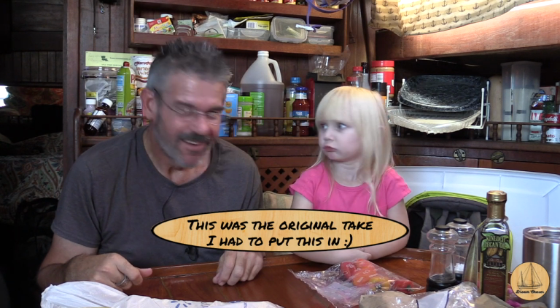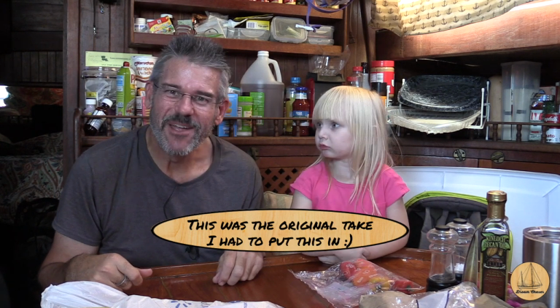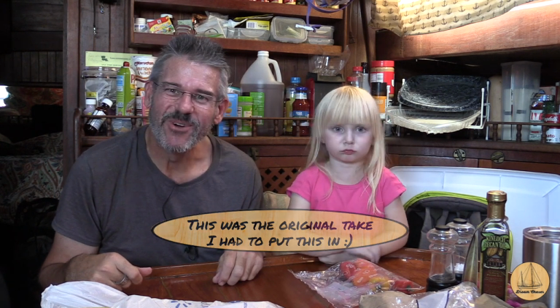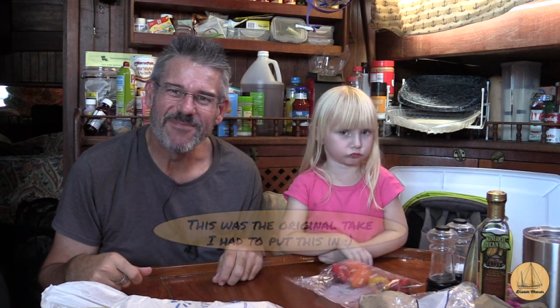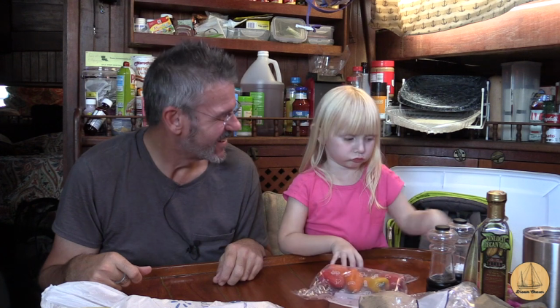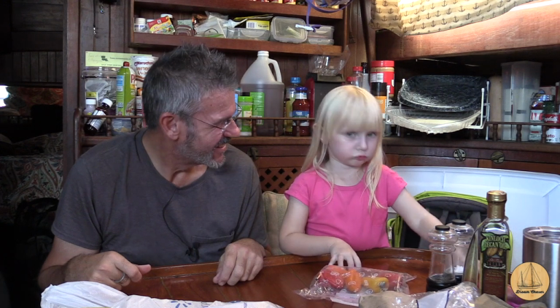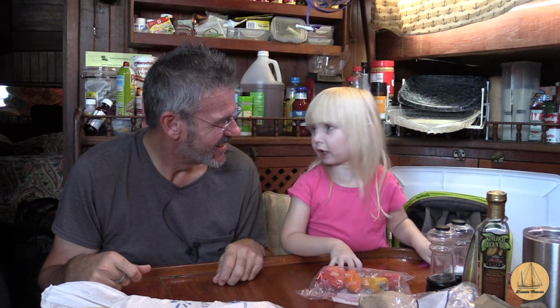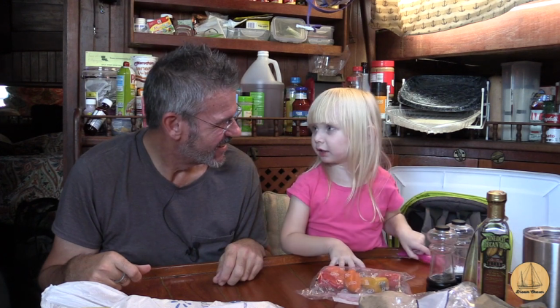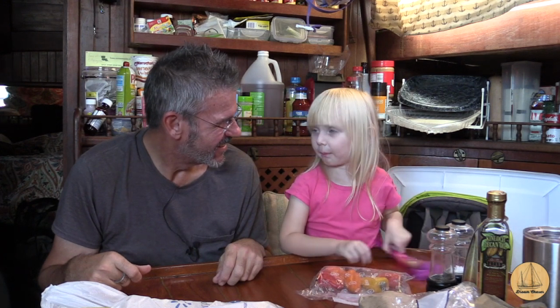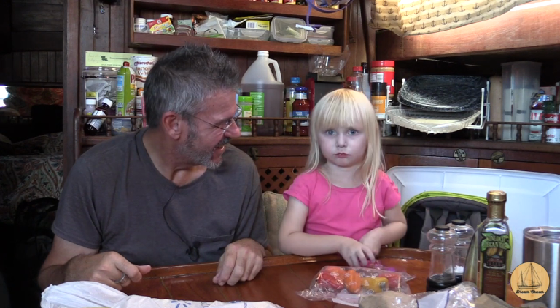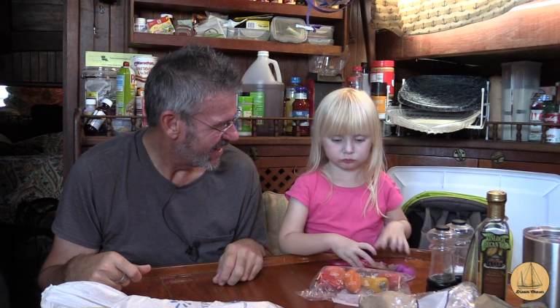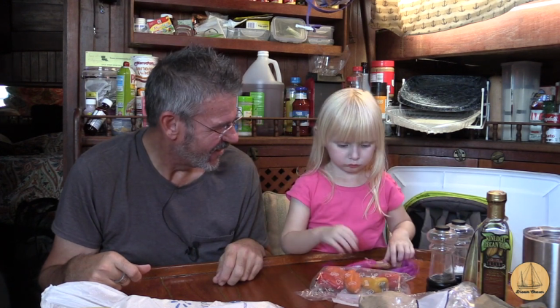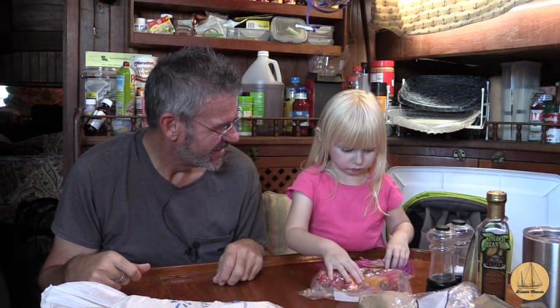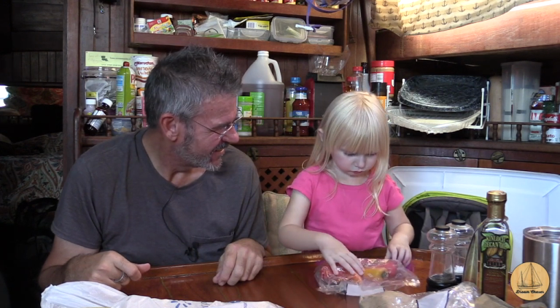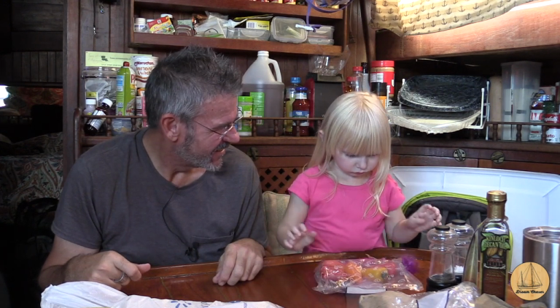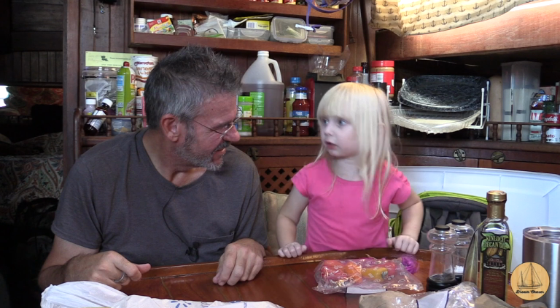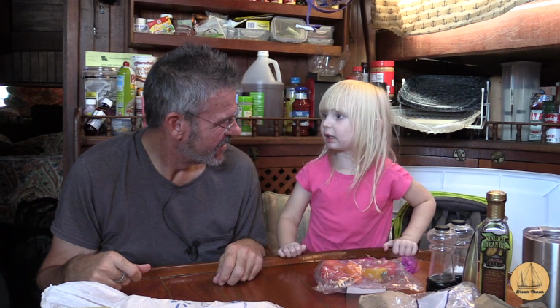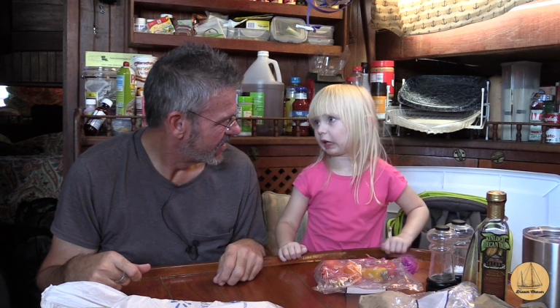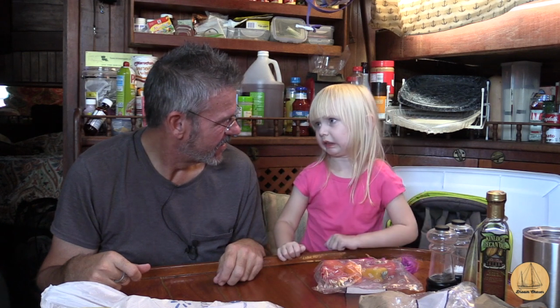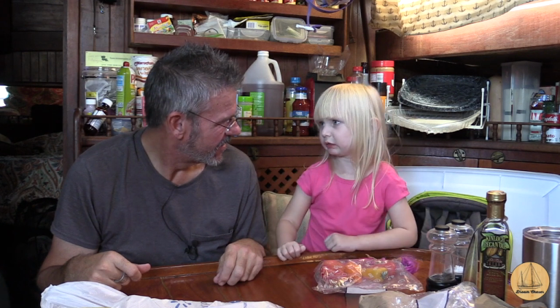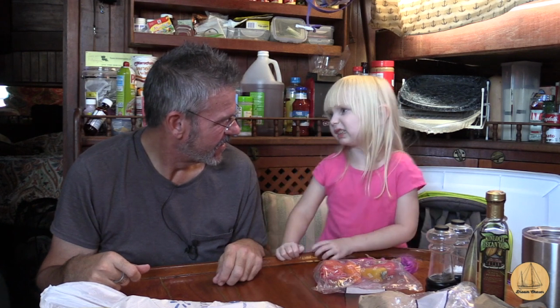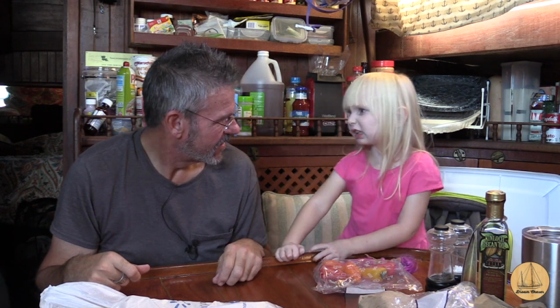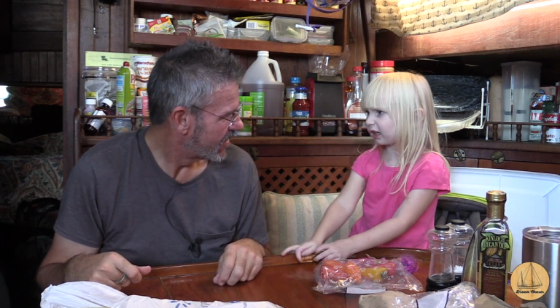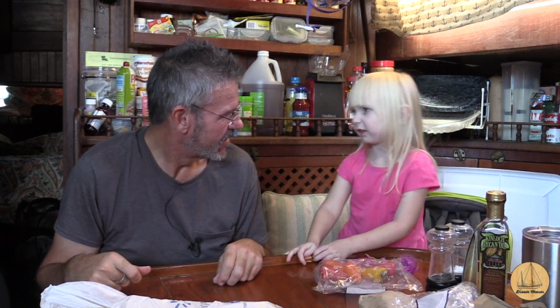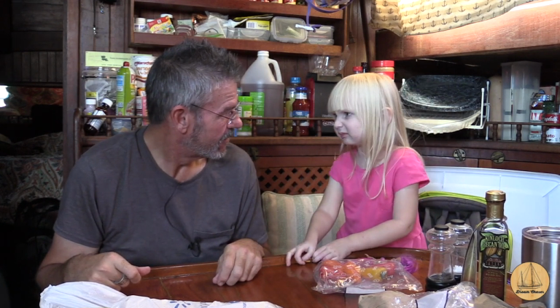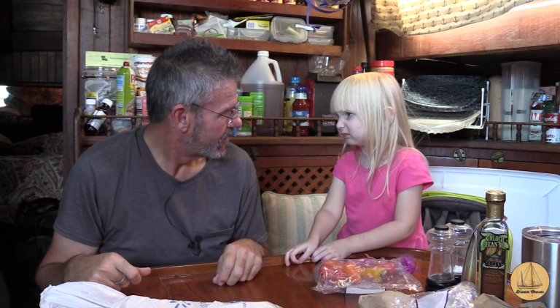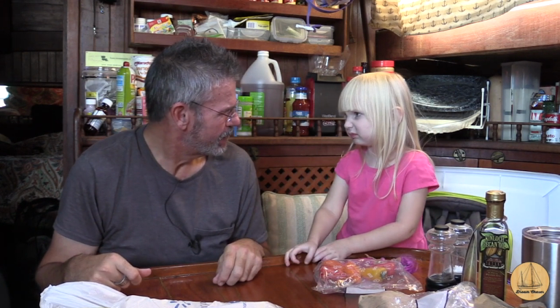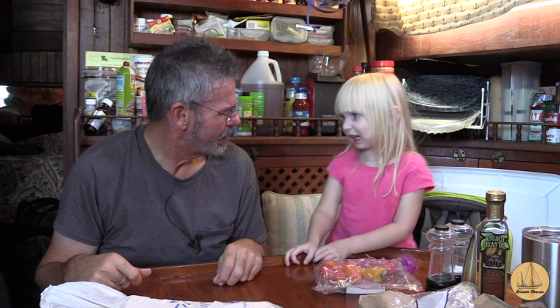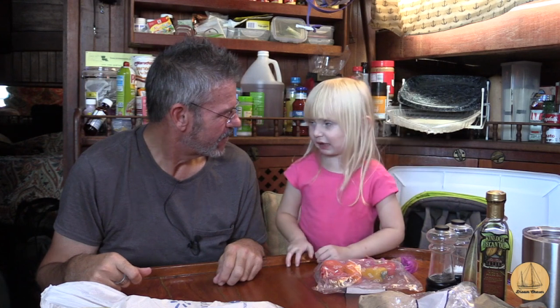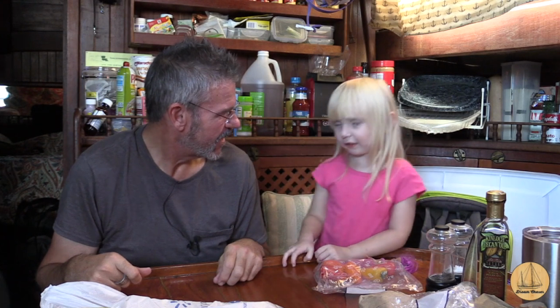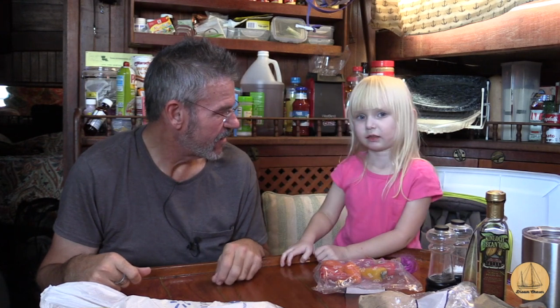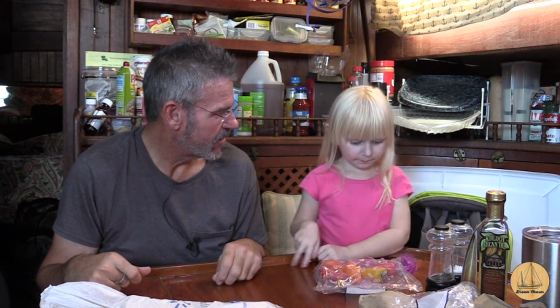And we have joyous, happy McKinley. I'm not happy. I can tell. Why? This is a sad... this is an angry face. That's an angry face. Are you angry?